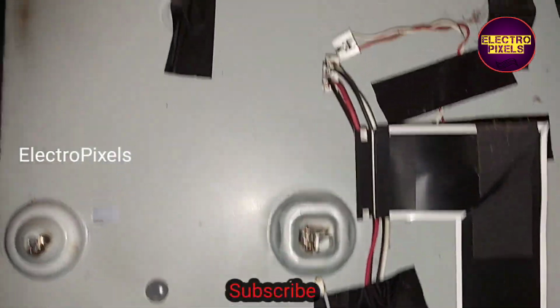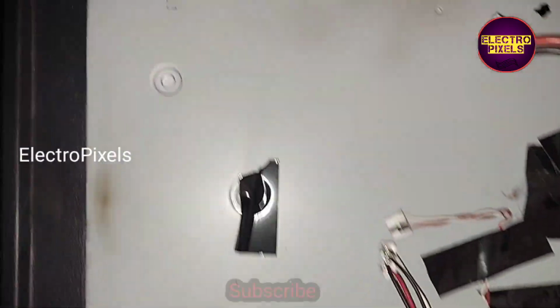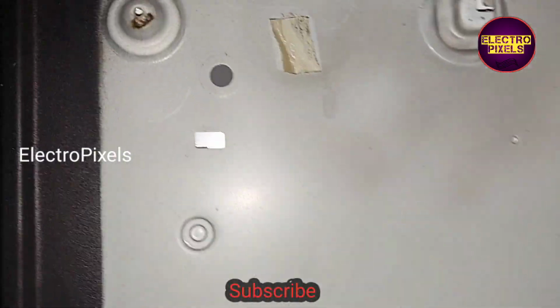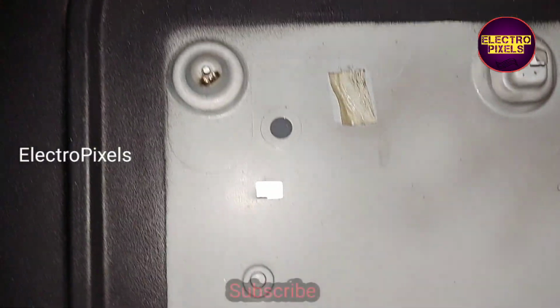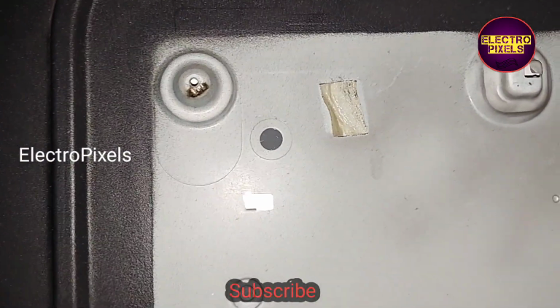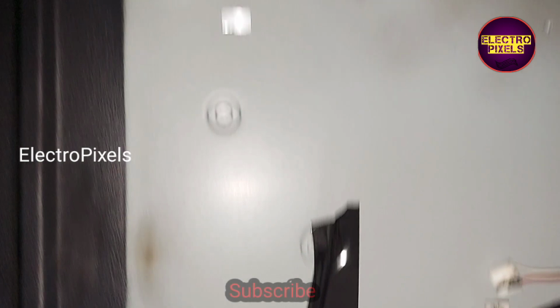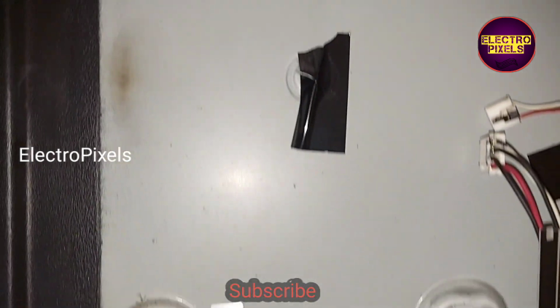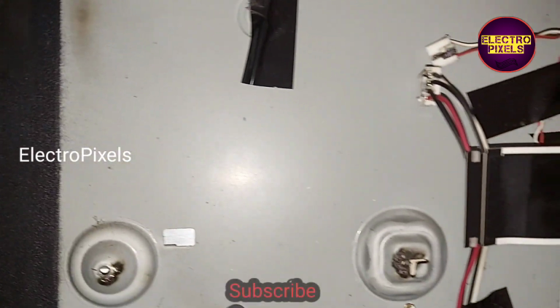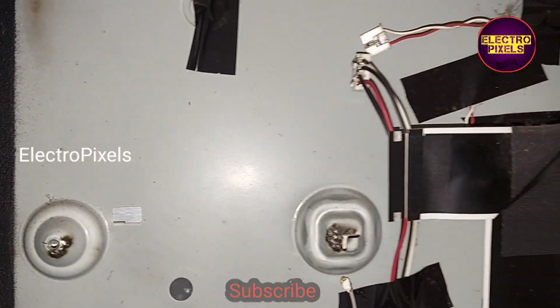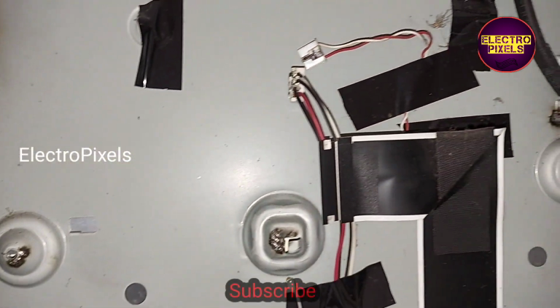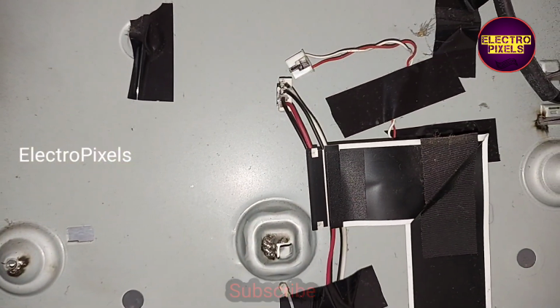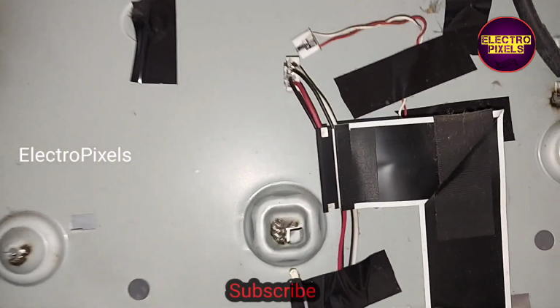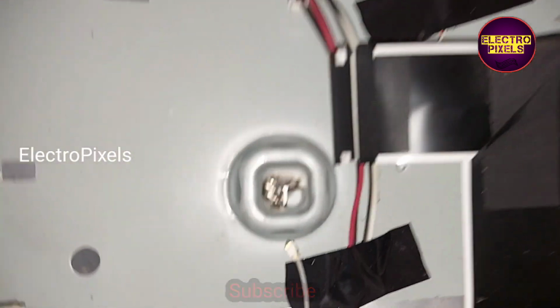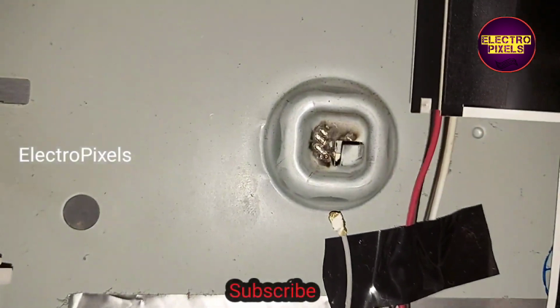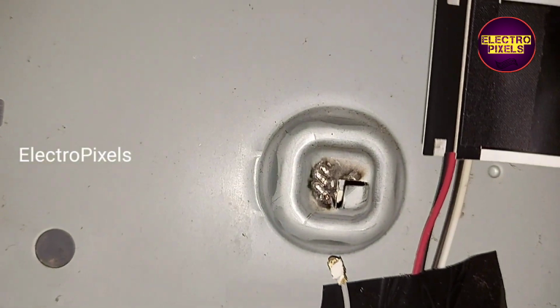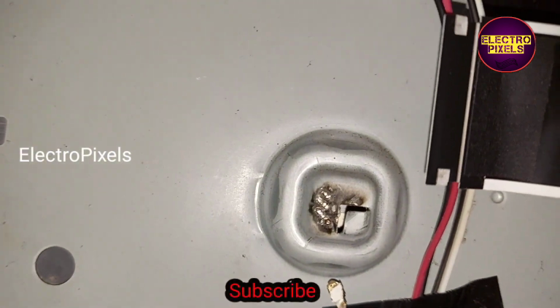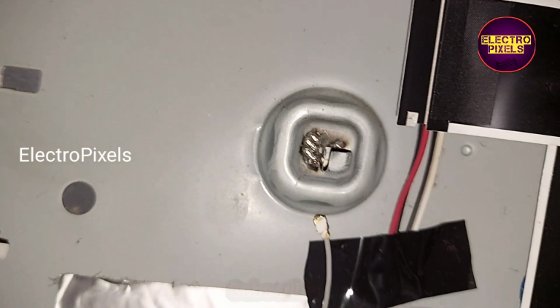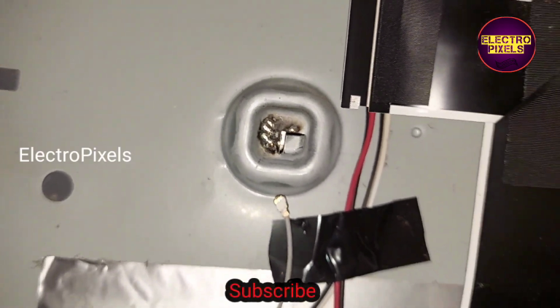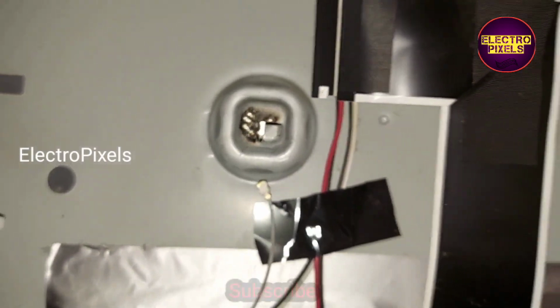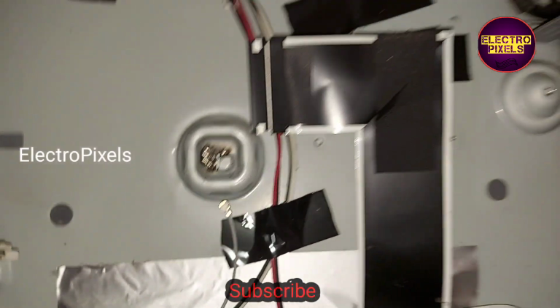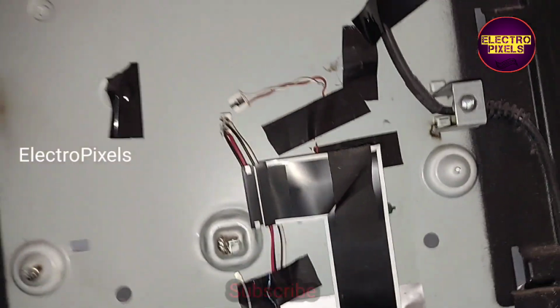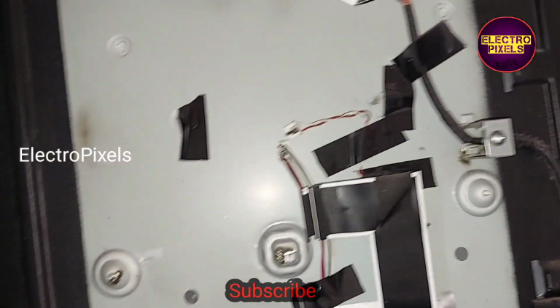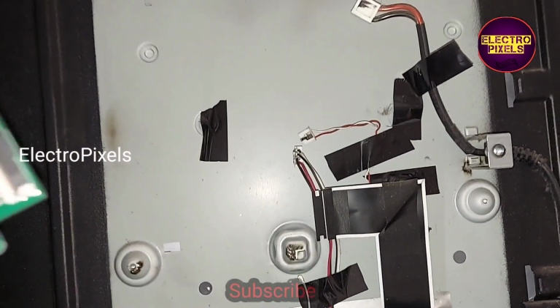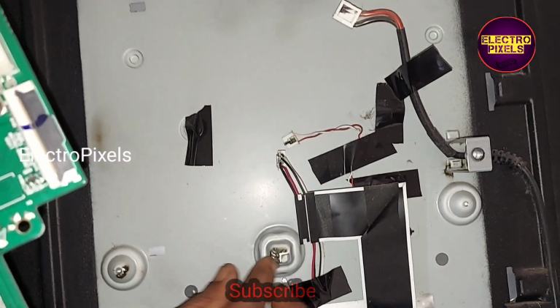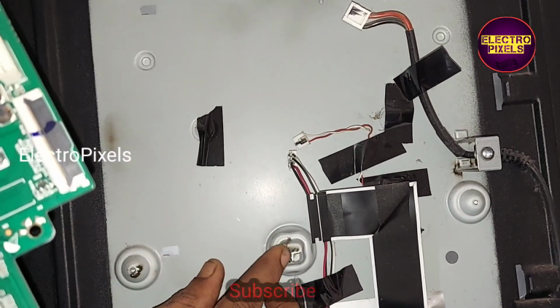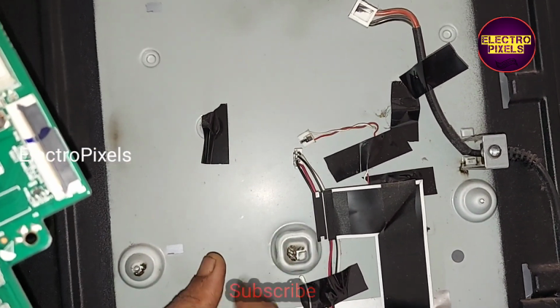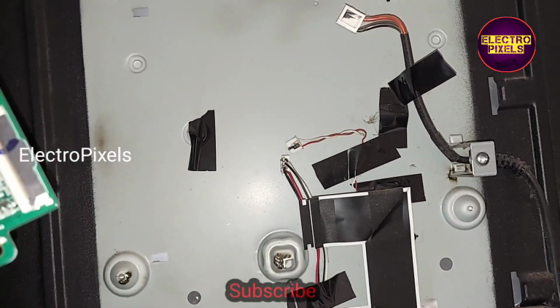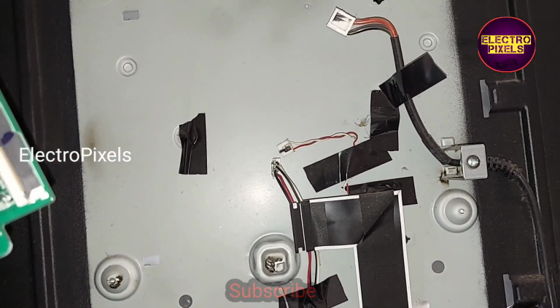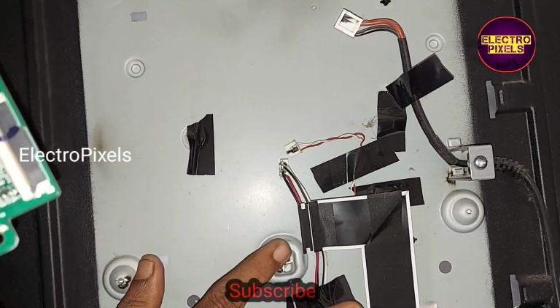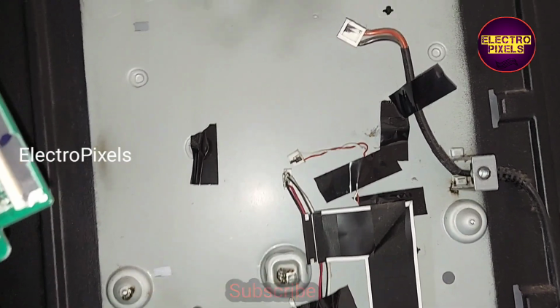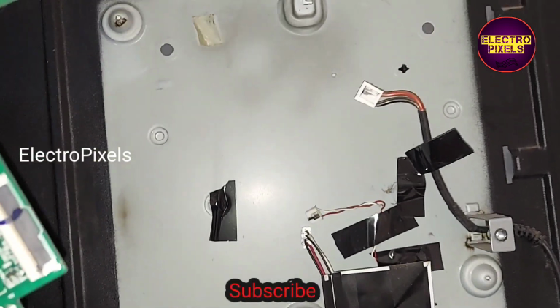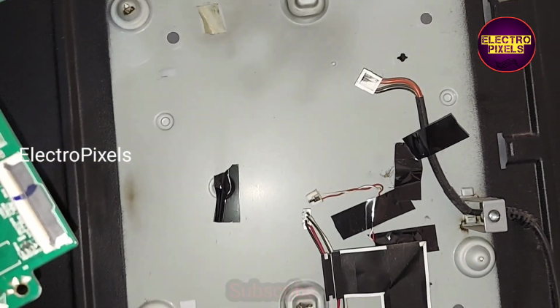Here you can see the bending marks on the ground point also. So let us clear this and install the new motherboard.